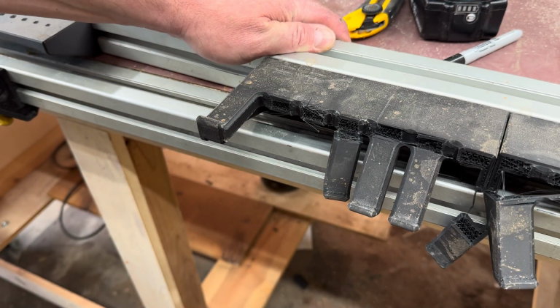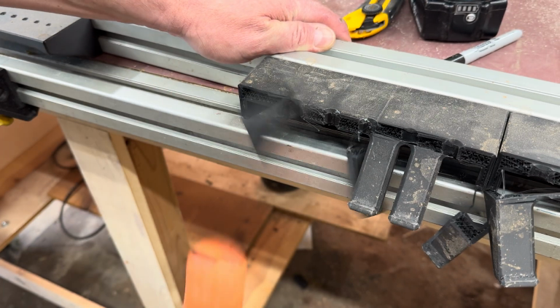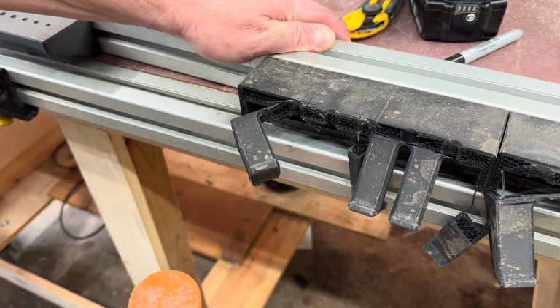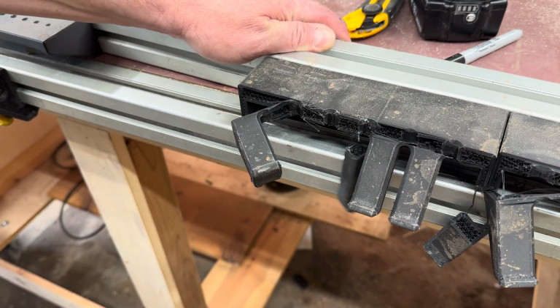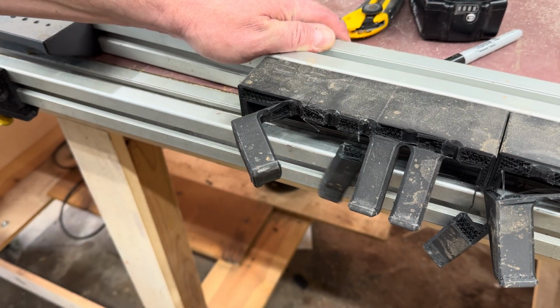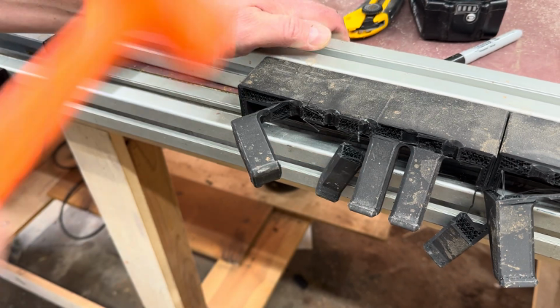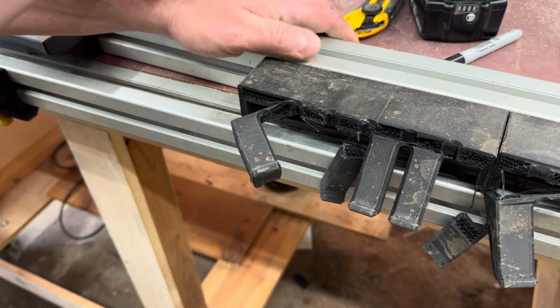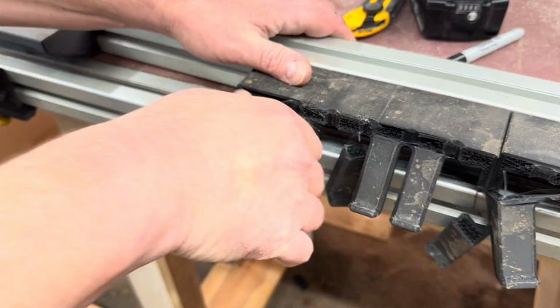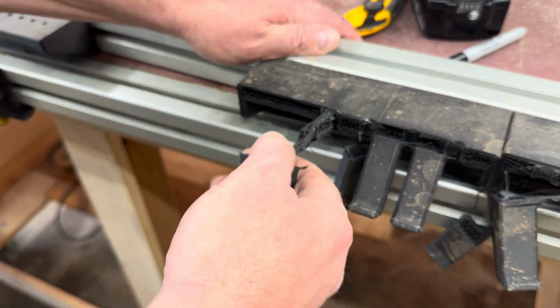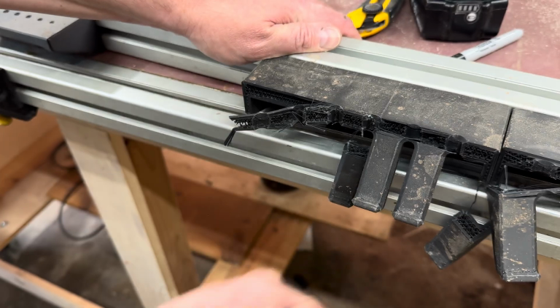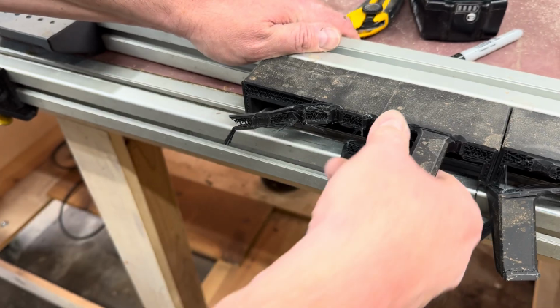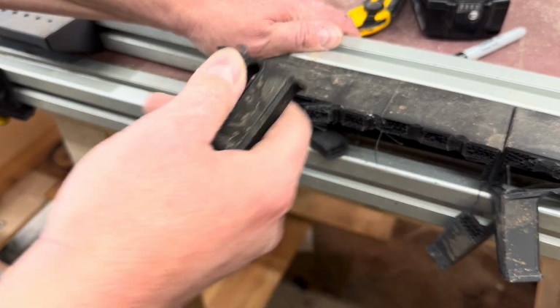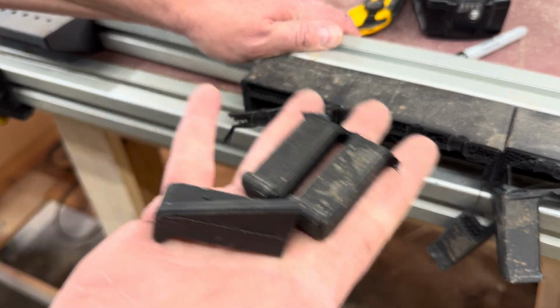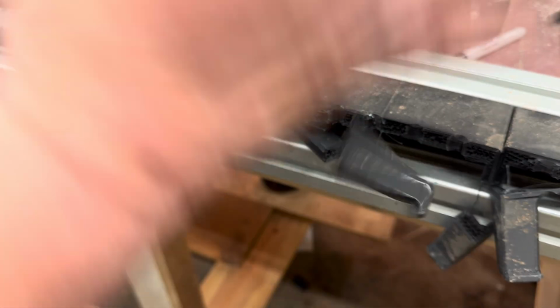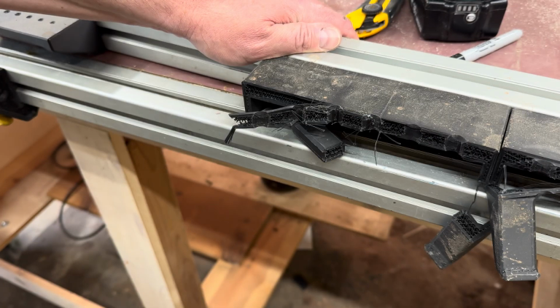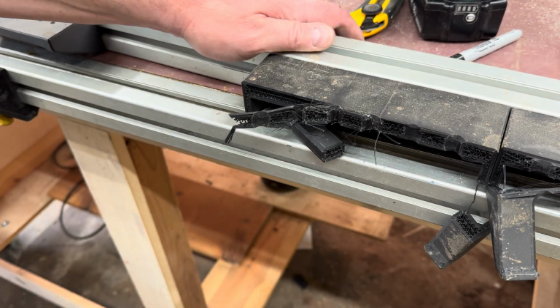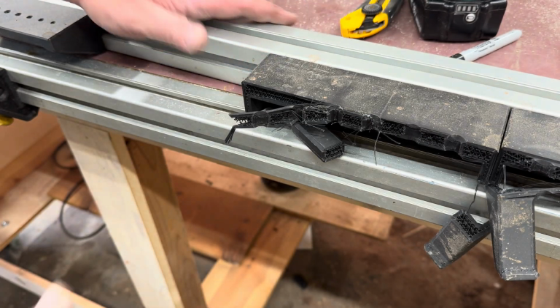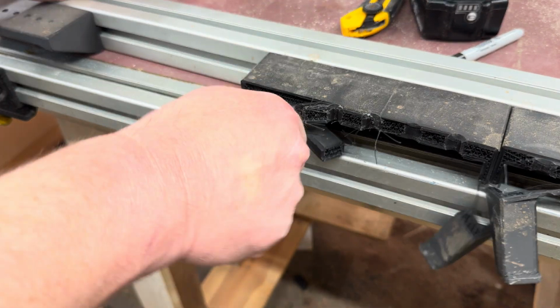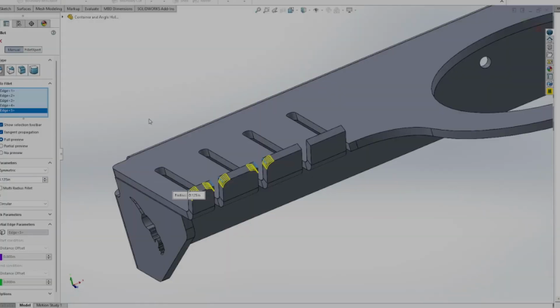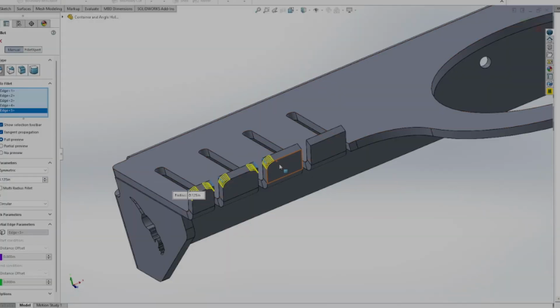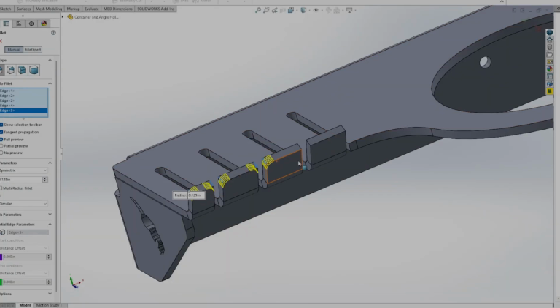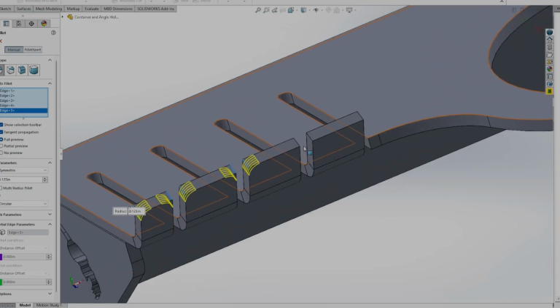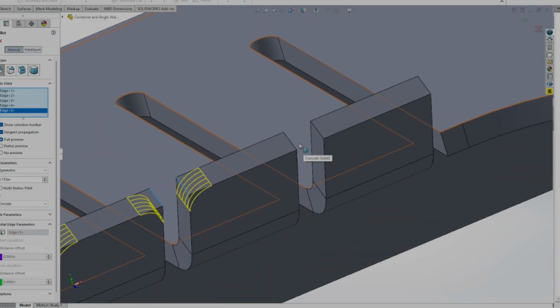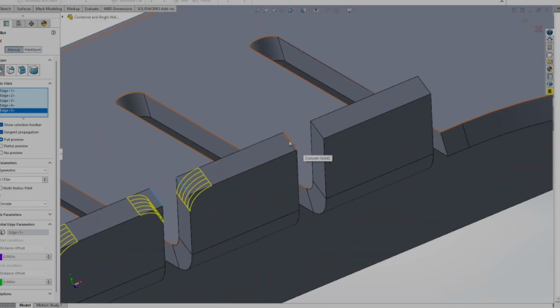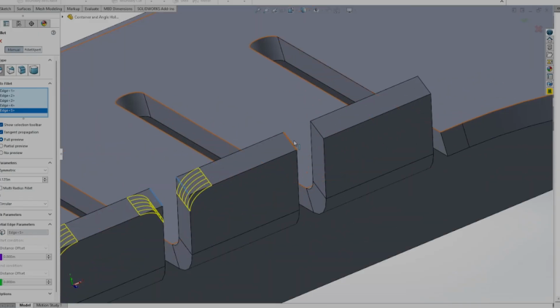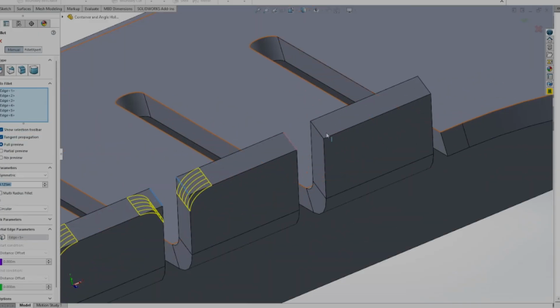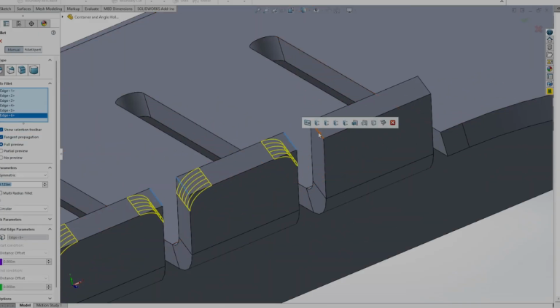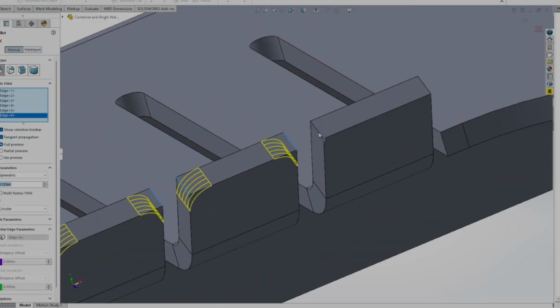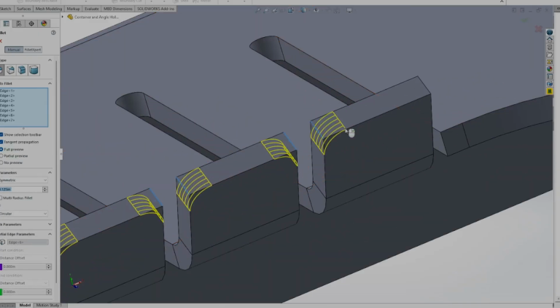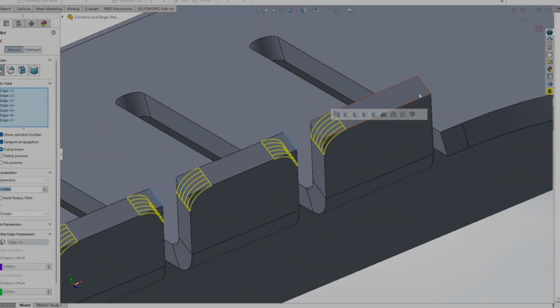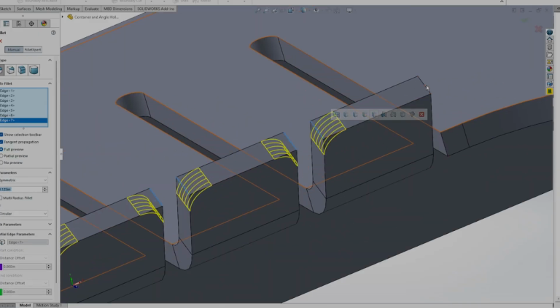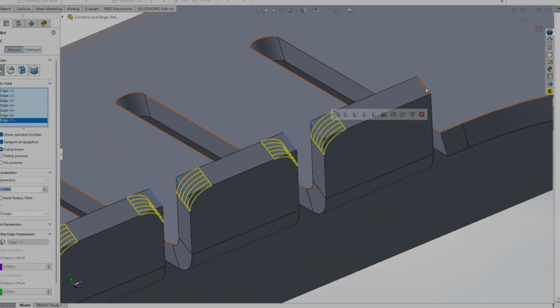Could I reorient the print? Sure. Do I want to spend hours reprinting the same parts, hoping they won't snap again? Not even a little. When something fails in my shop, I either junk it, or I overreact and build the next version like a tank. Guess which direction I went.